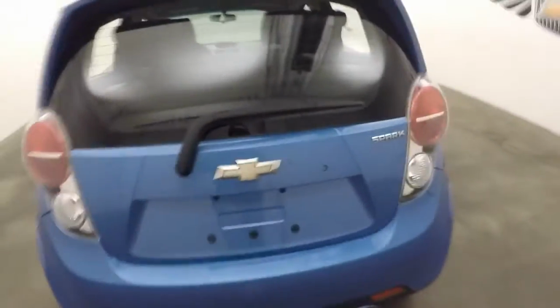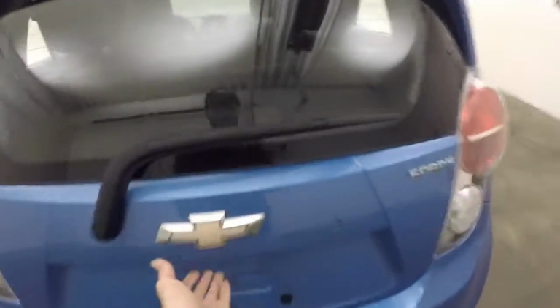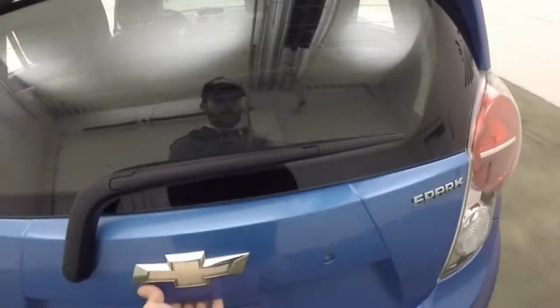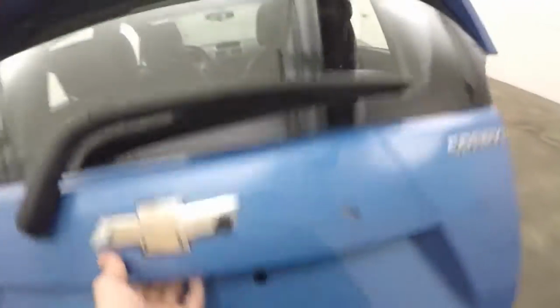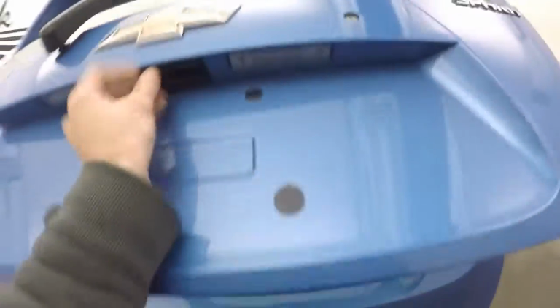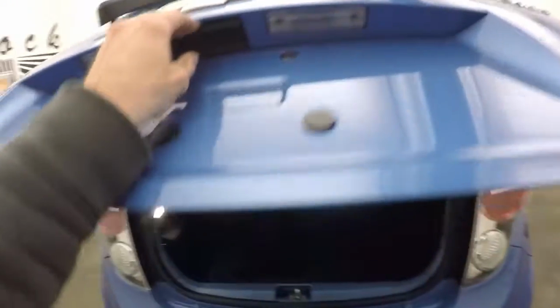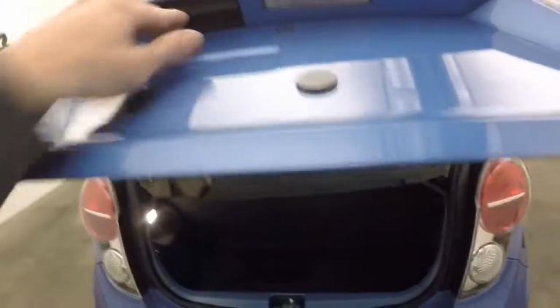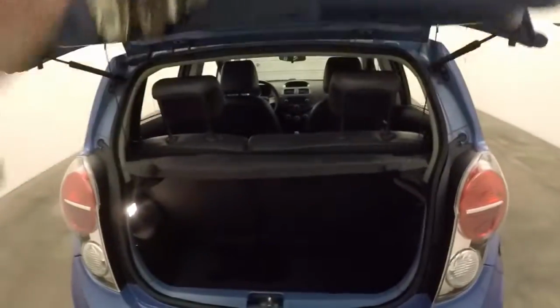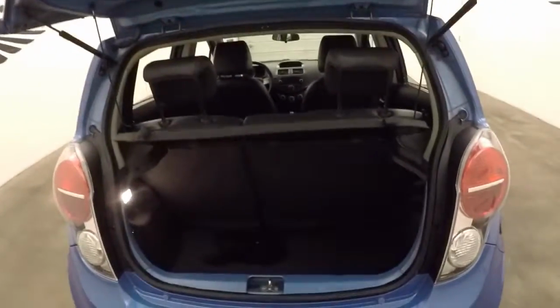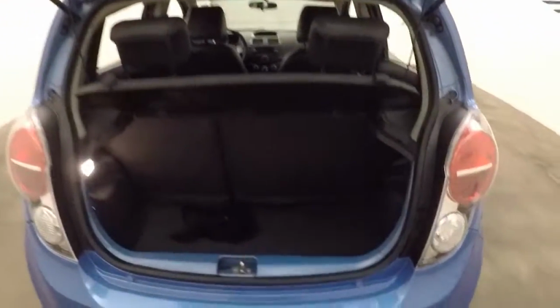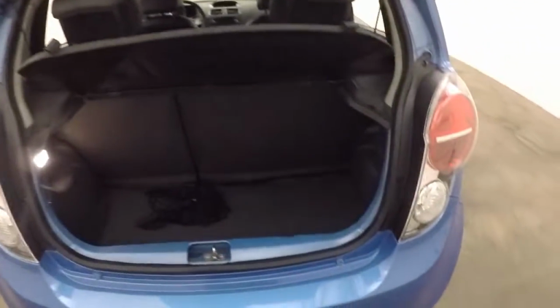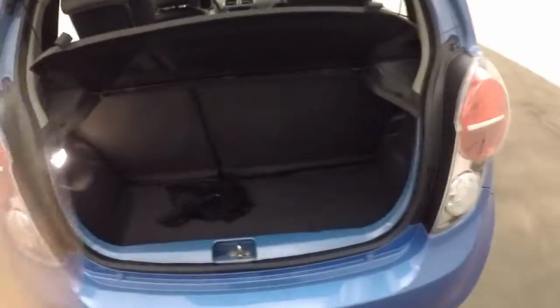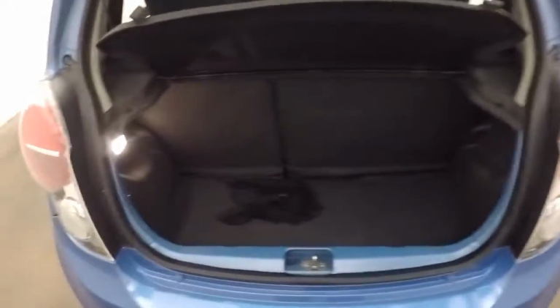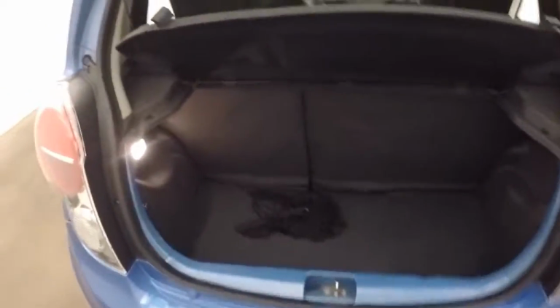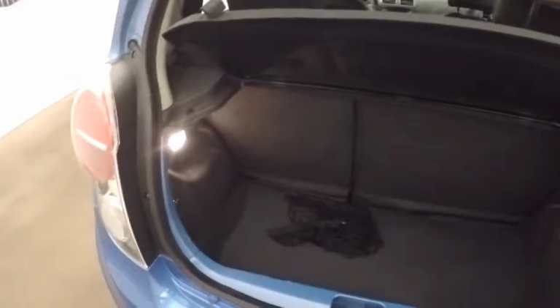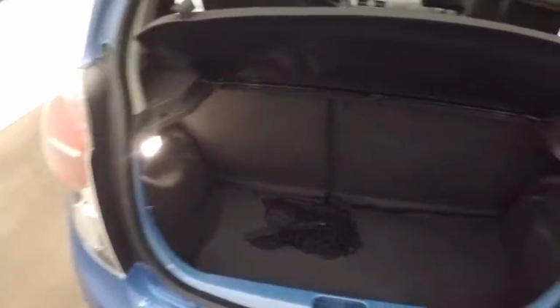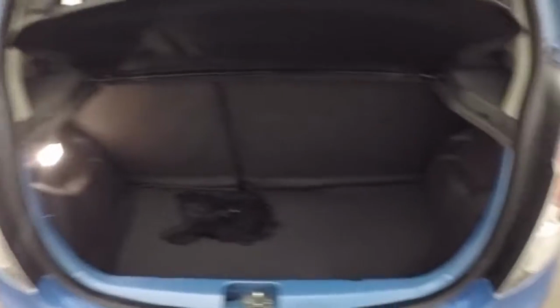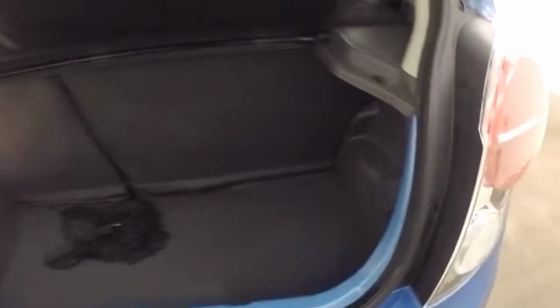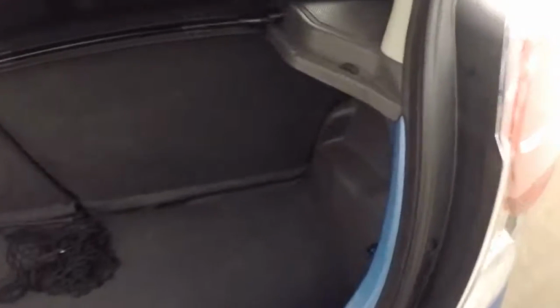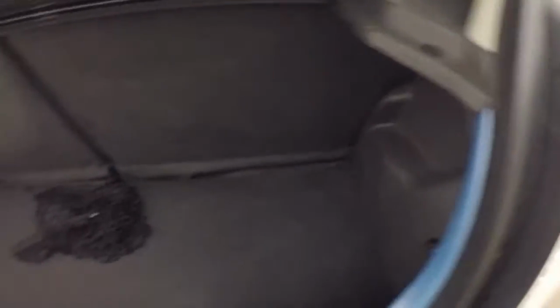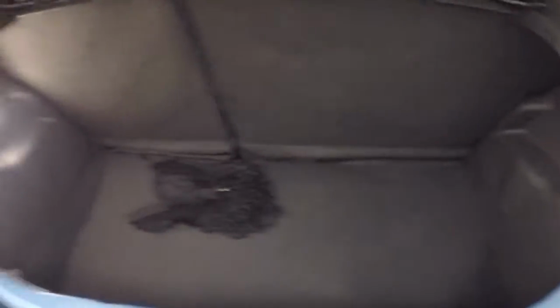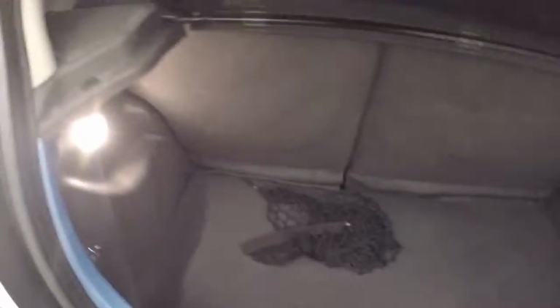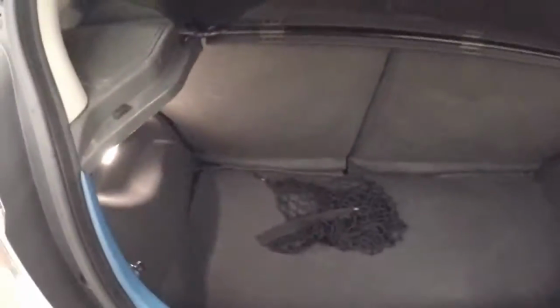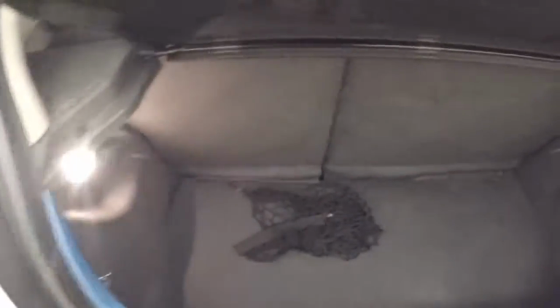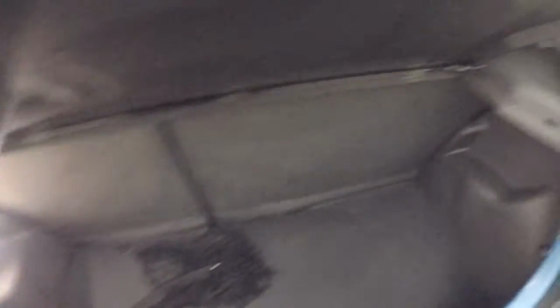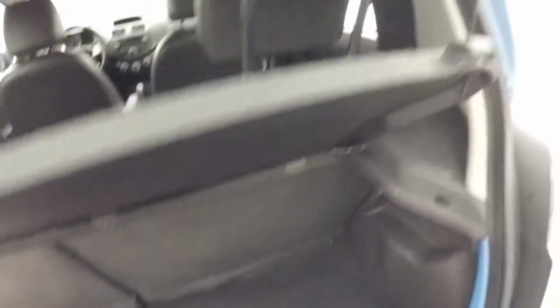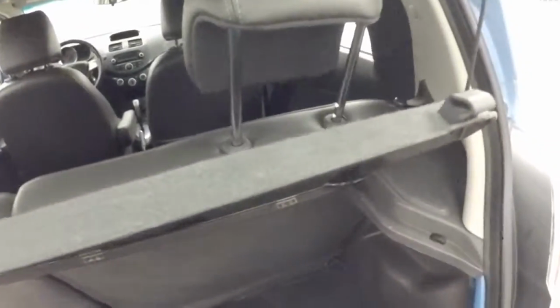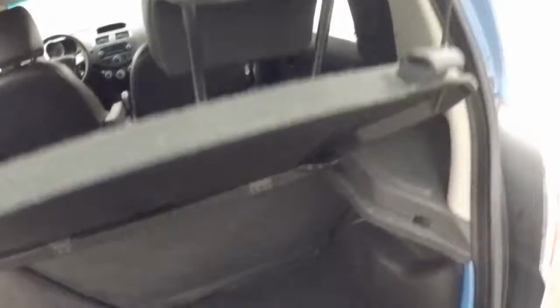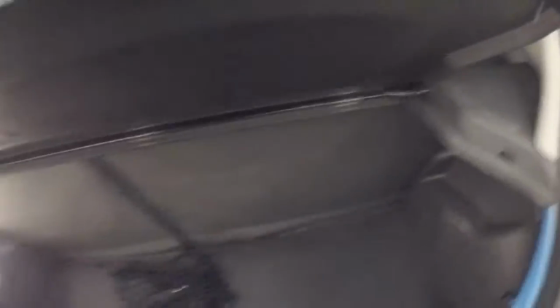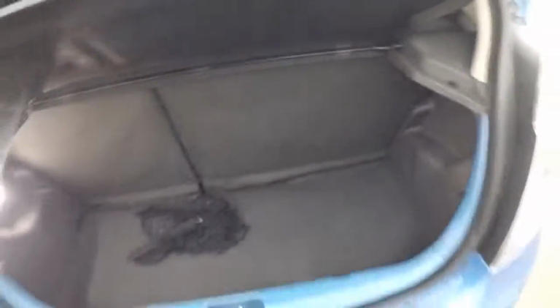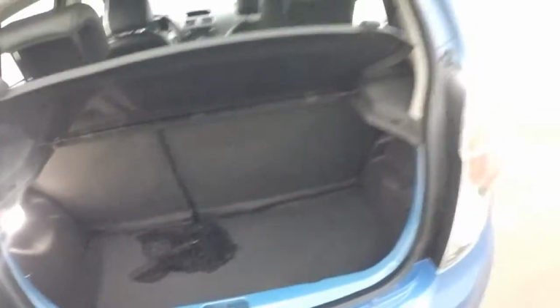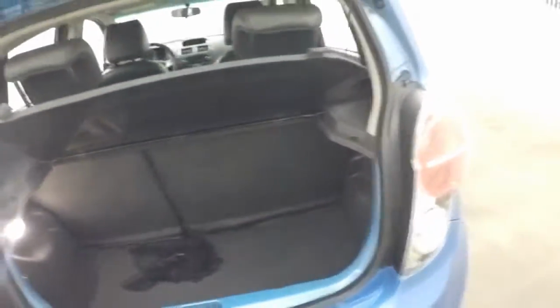Check out the back. Plenty of space in this little trunk here. Seats do fold down to give you extra space.